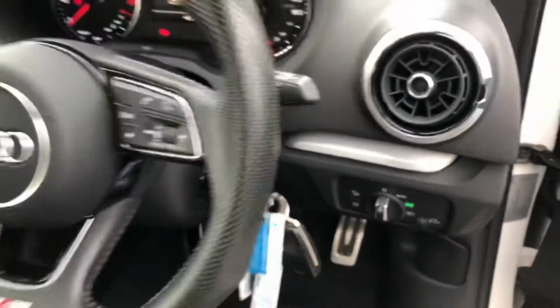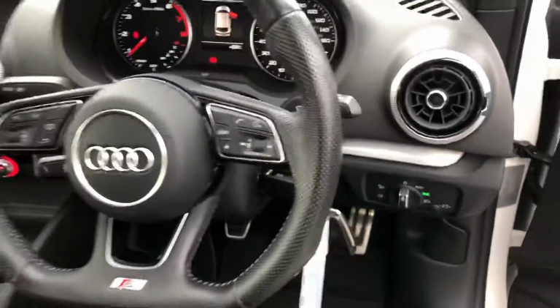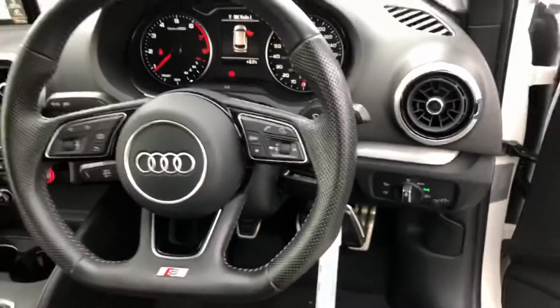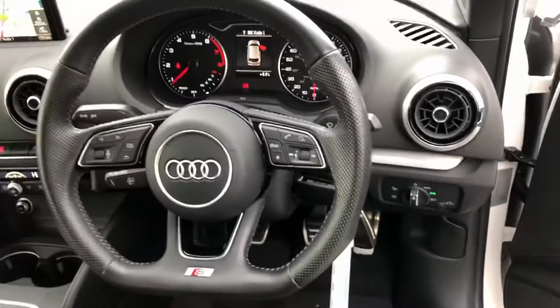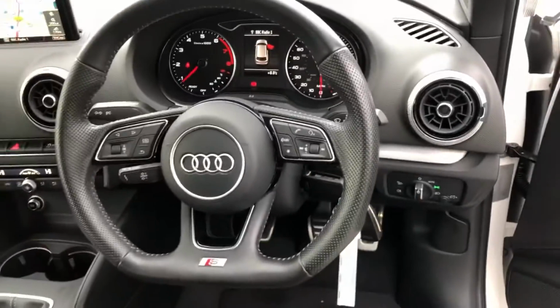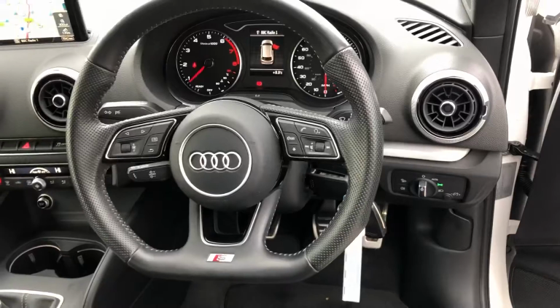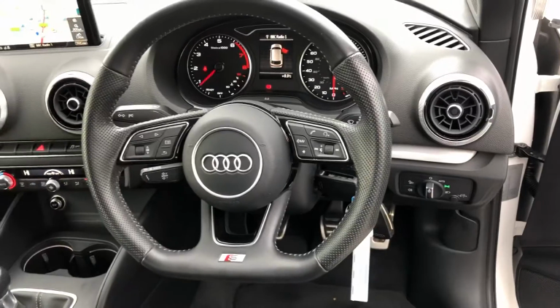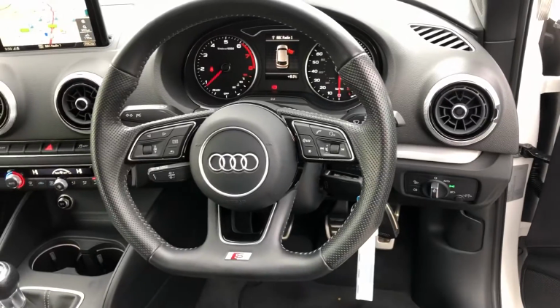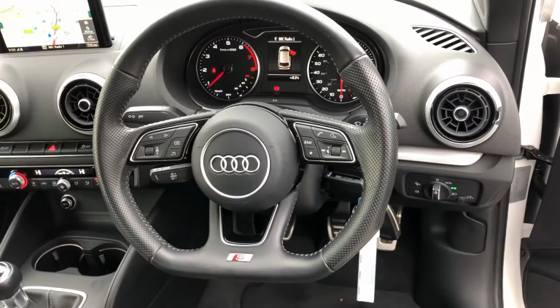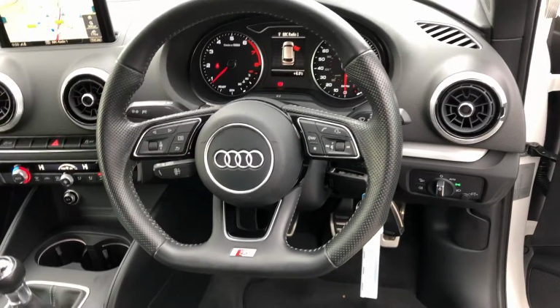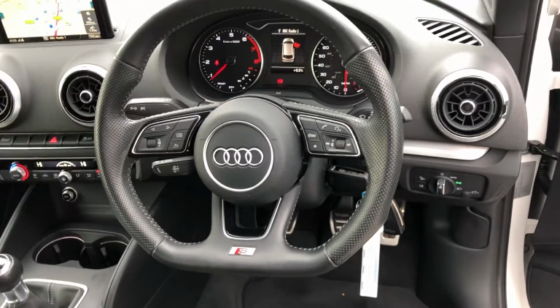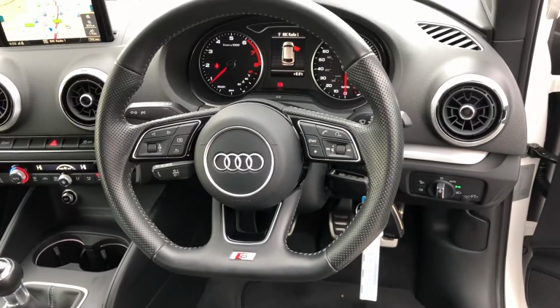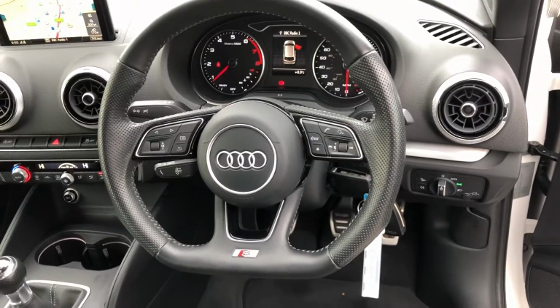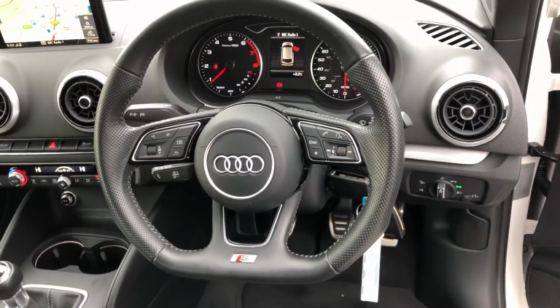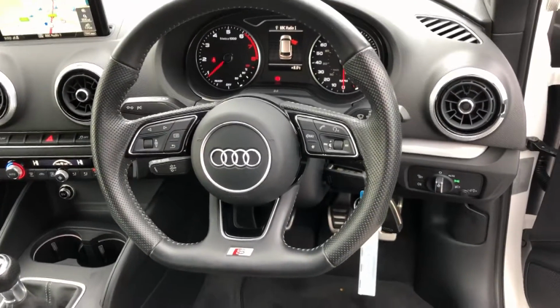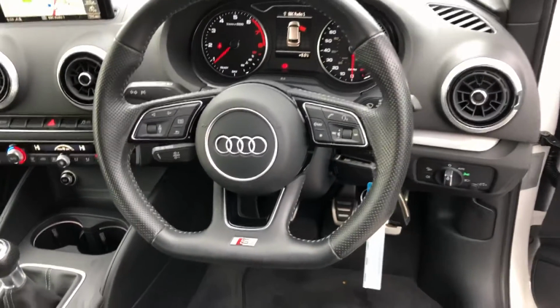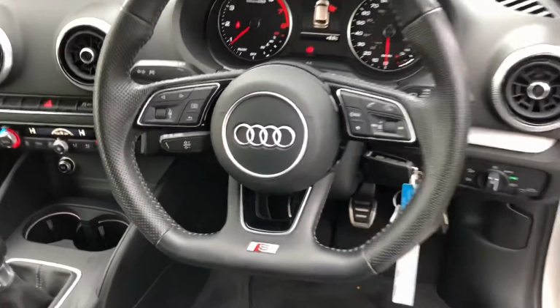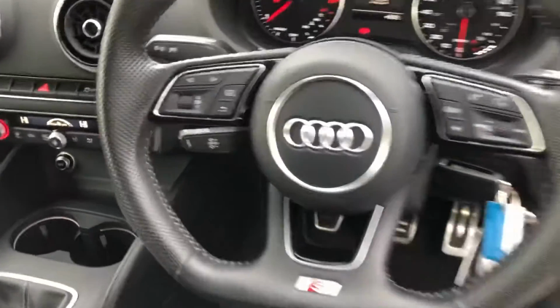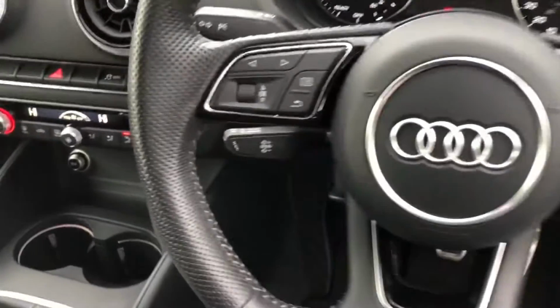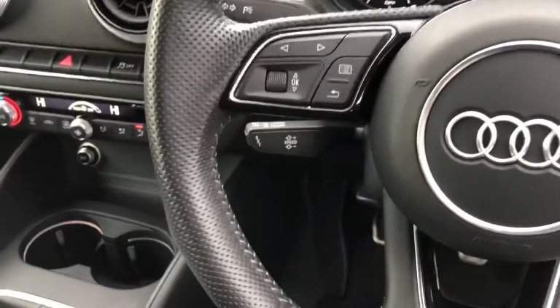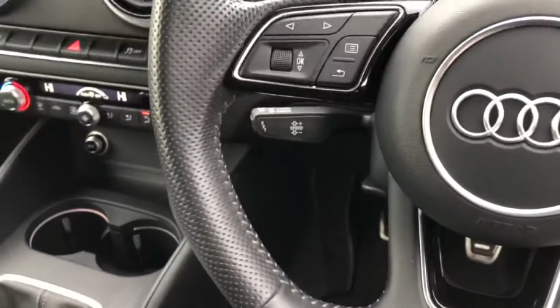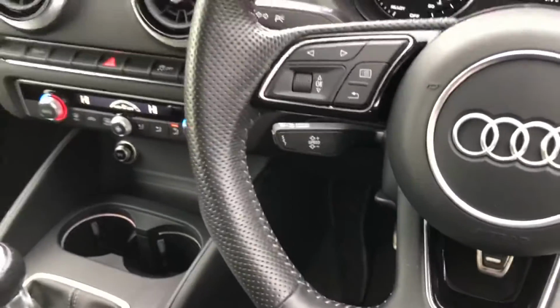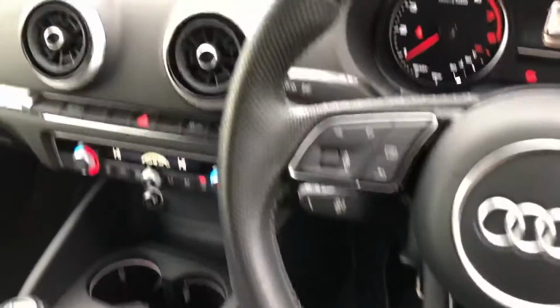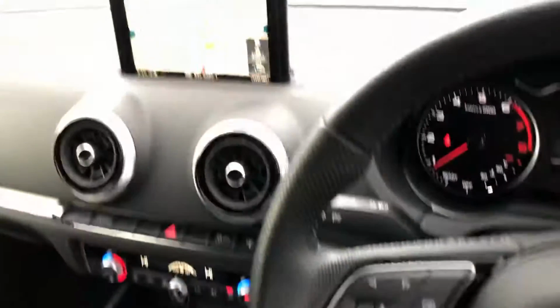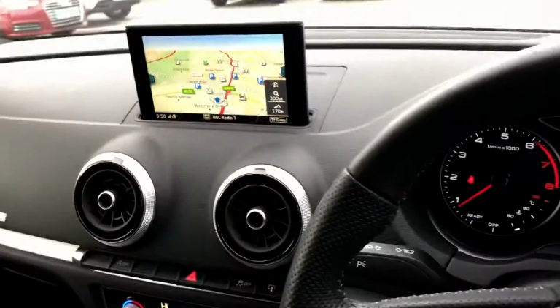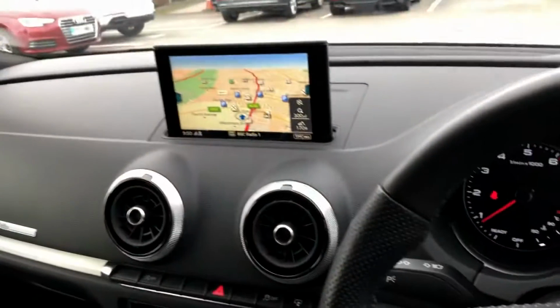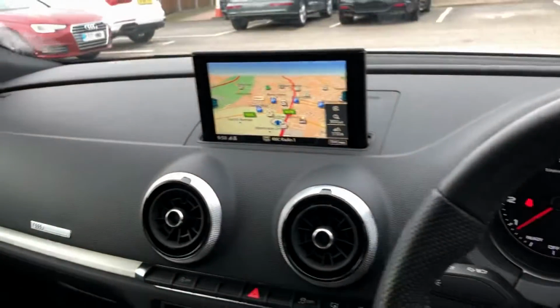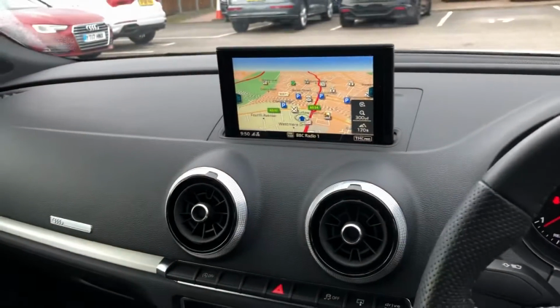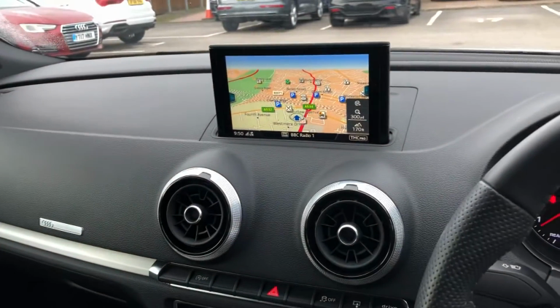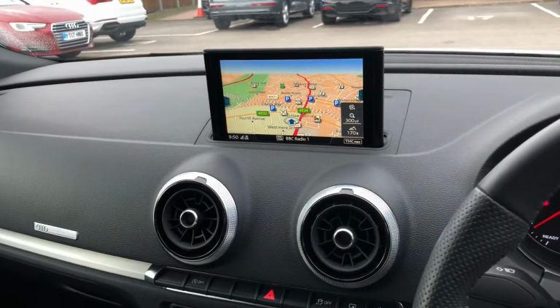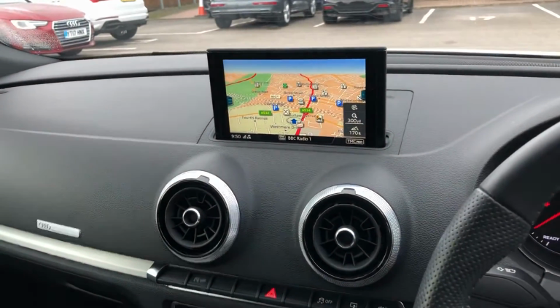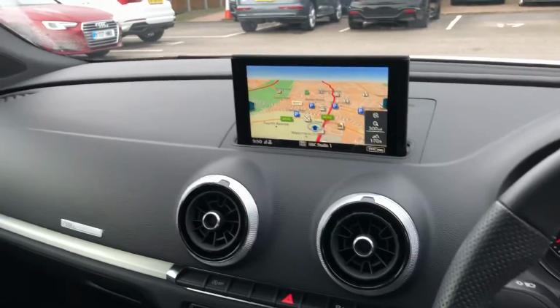Flat button multifunctional perforated S-Line leather steering wheel, drive control, and the MMI display with navigation system.